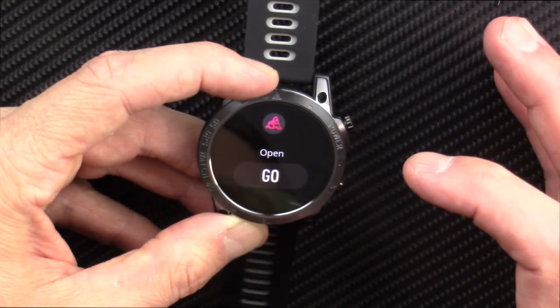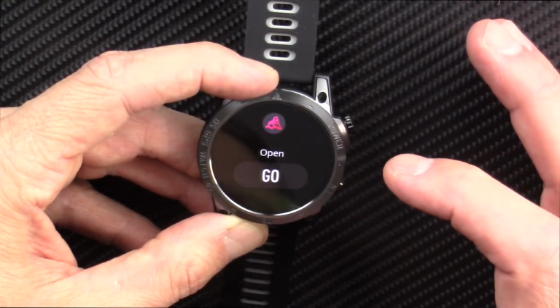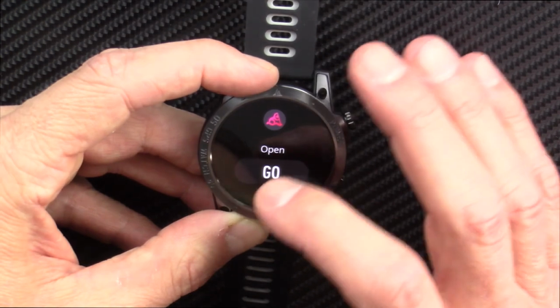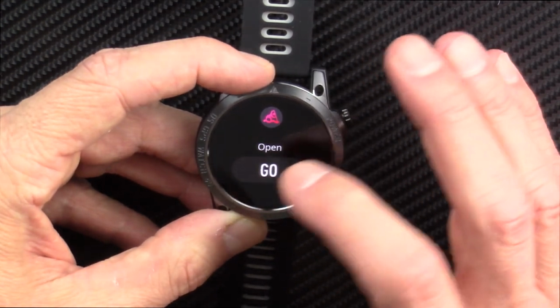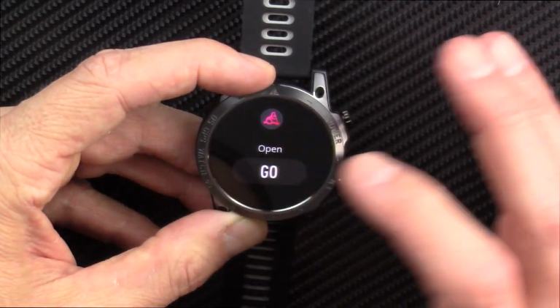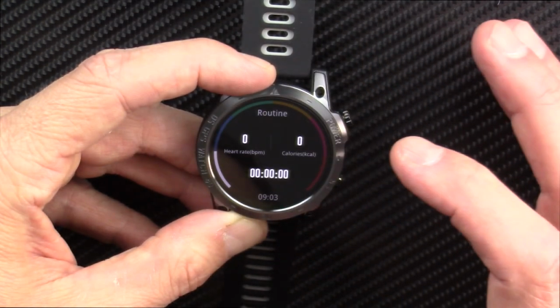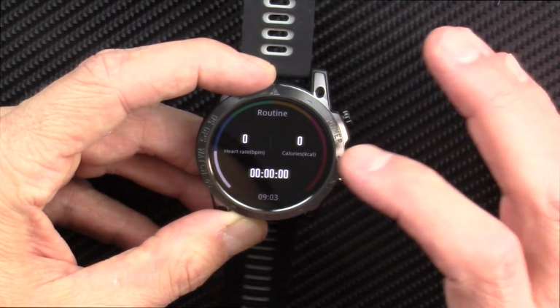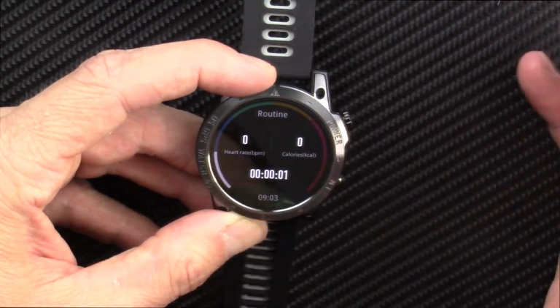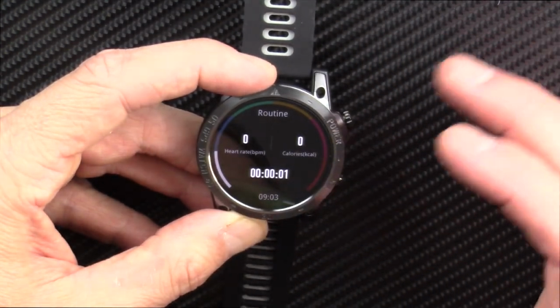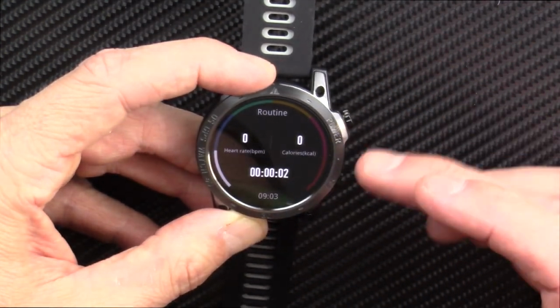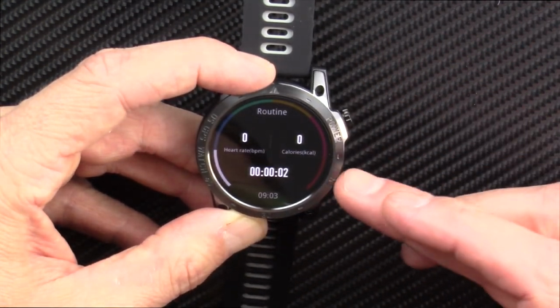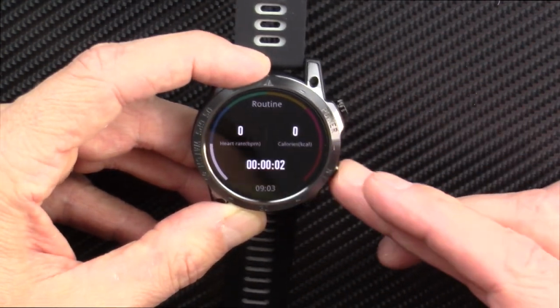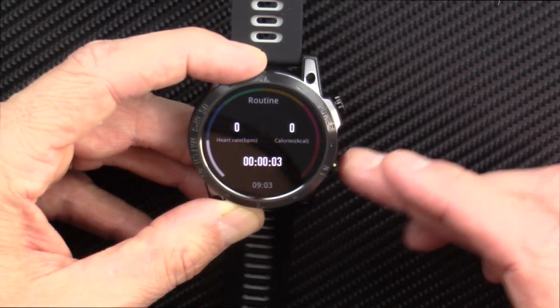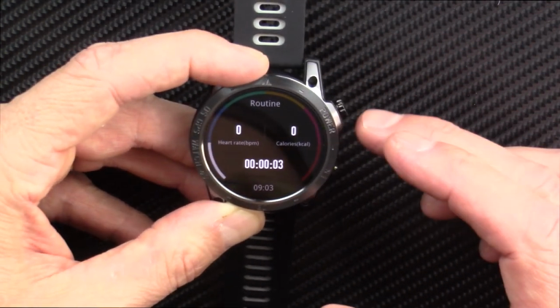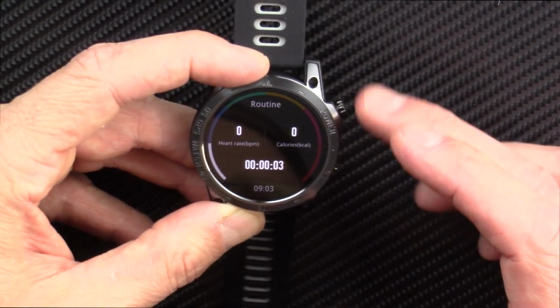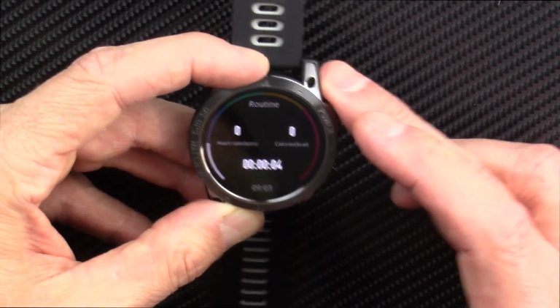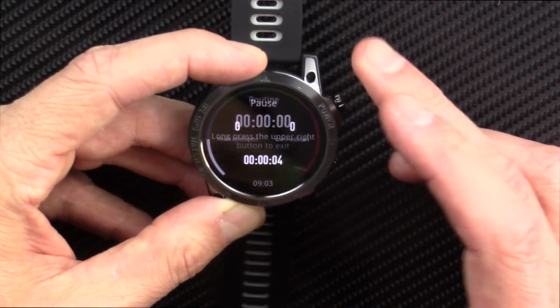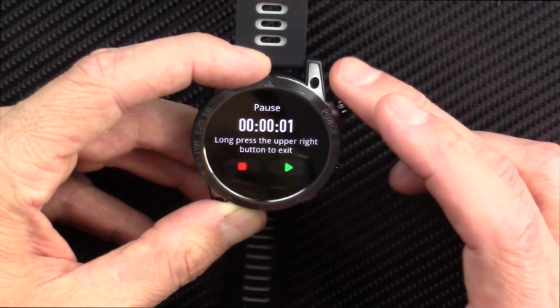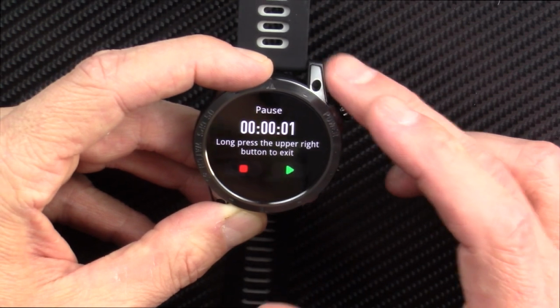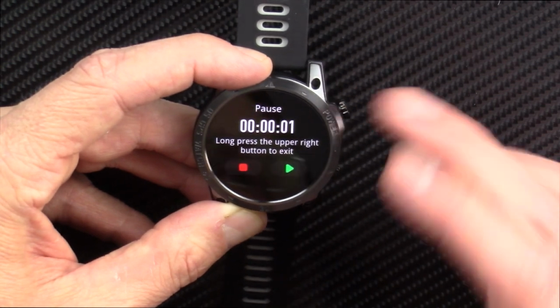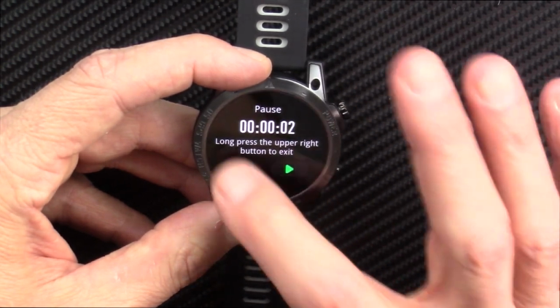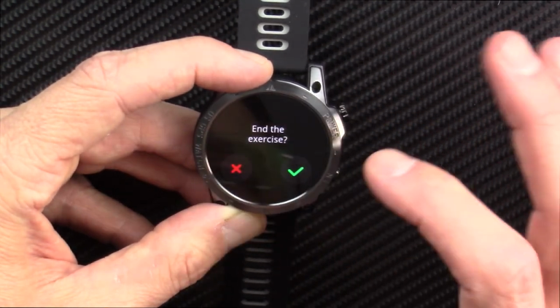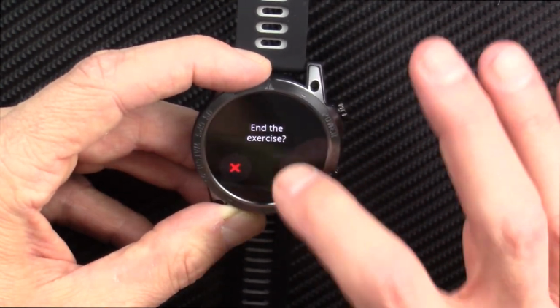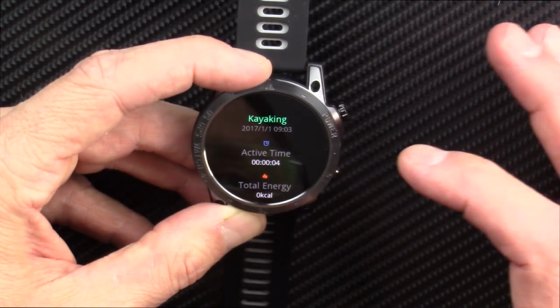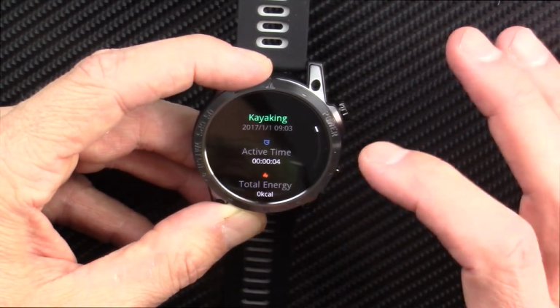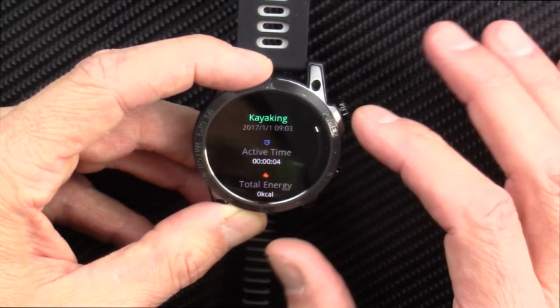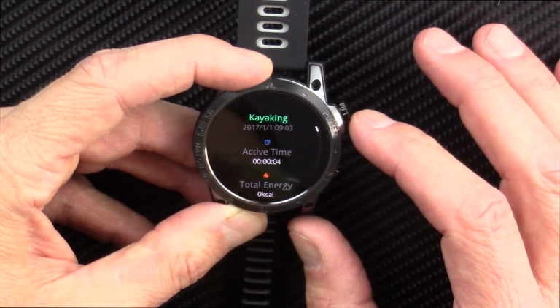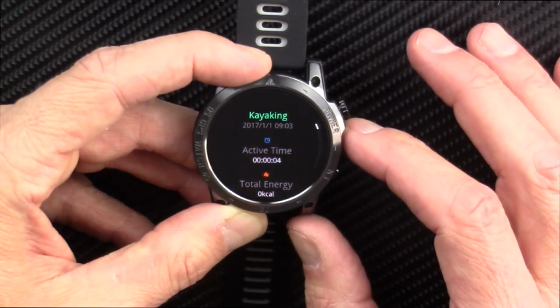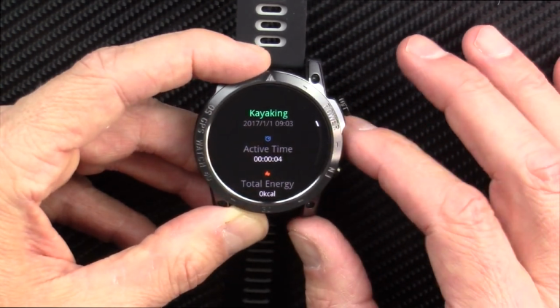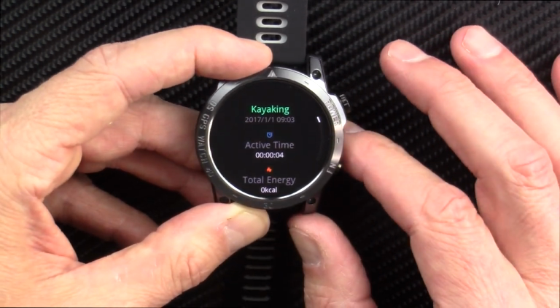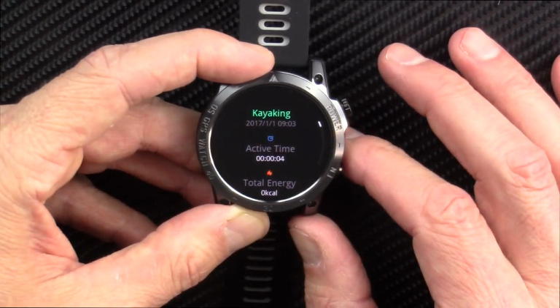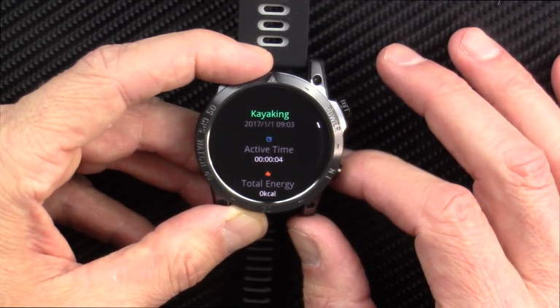Kayaking is added. Hopefully when I hit go, it will turn on GPS, so next time I'm out kayaking I'll give this a shot. This is going to tell me the exercise was too short — yeah, I'm excited.